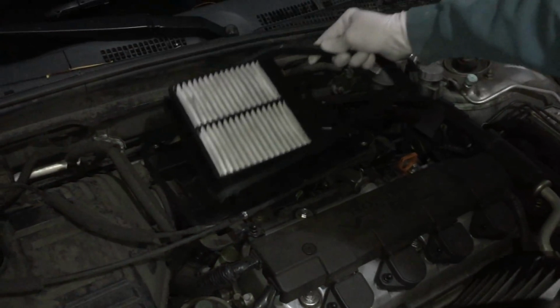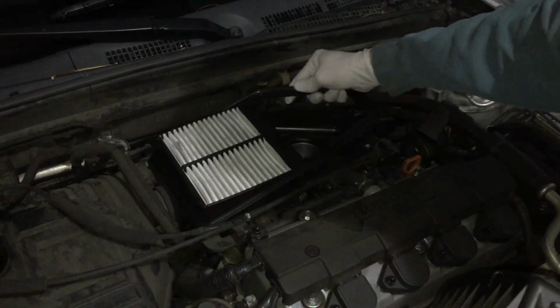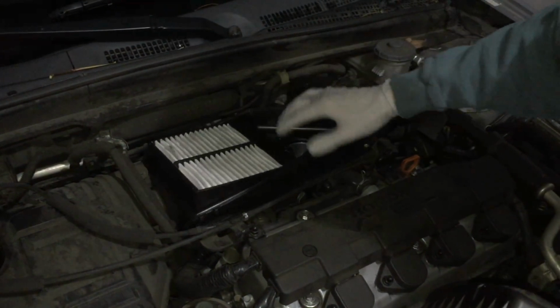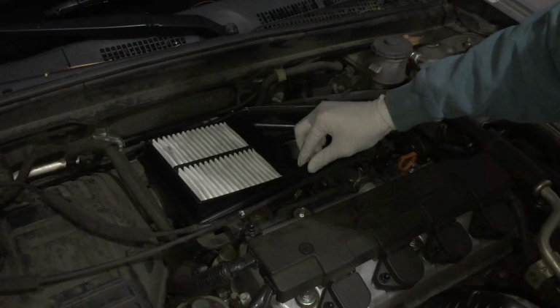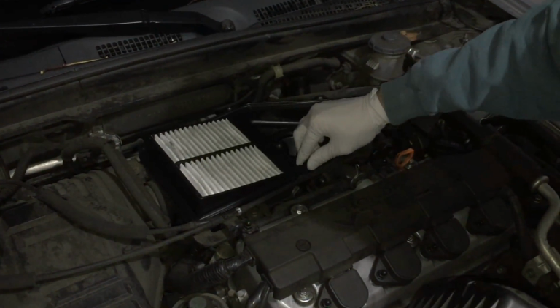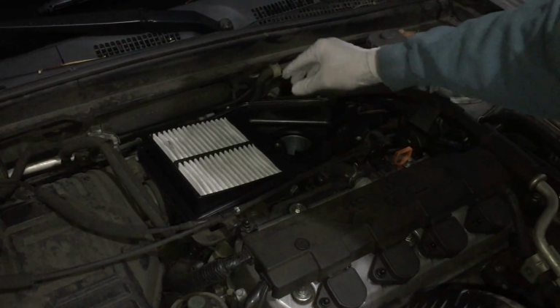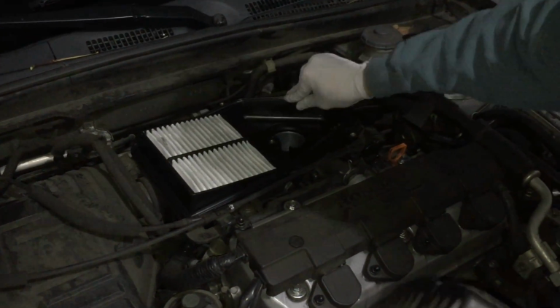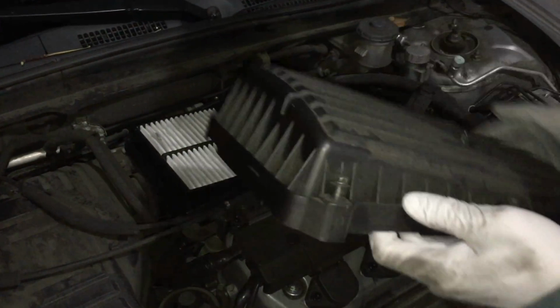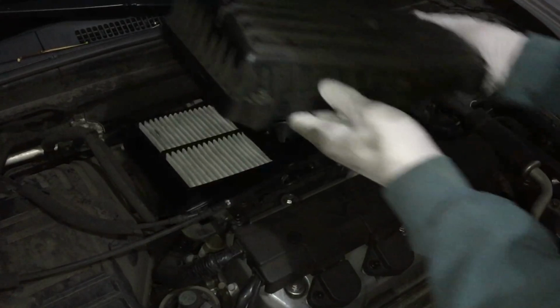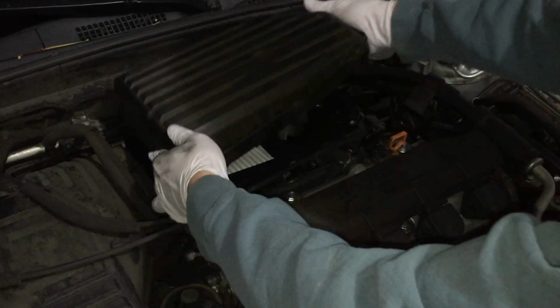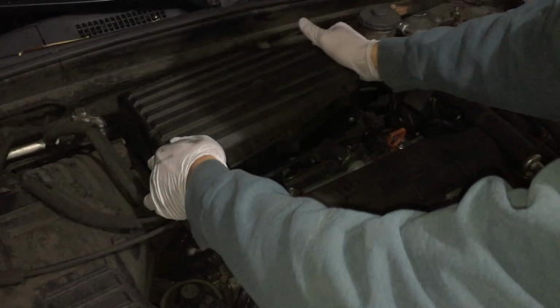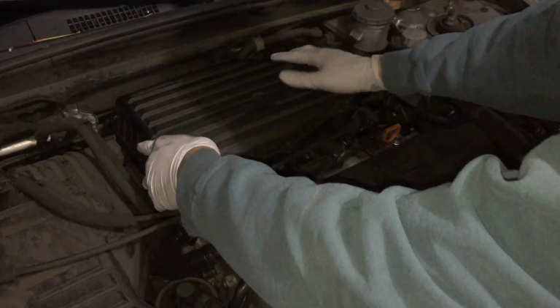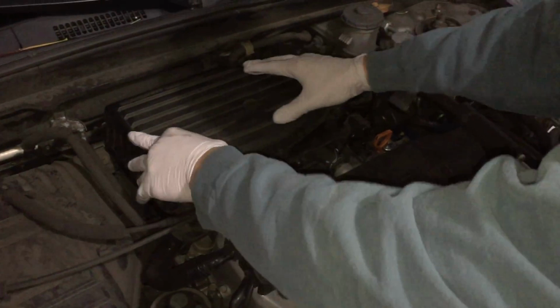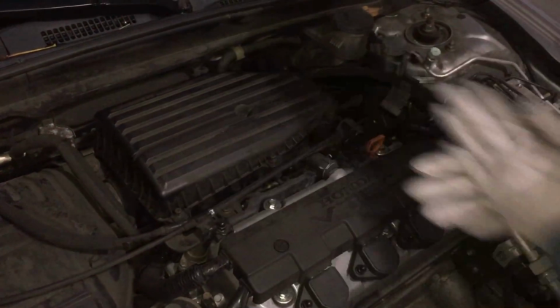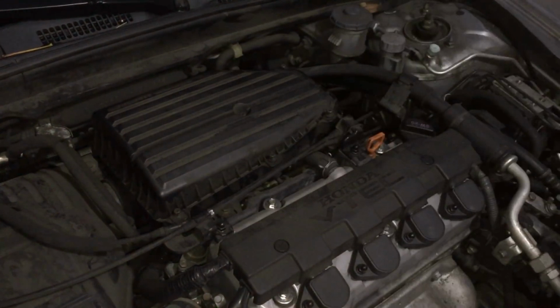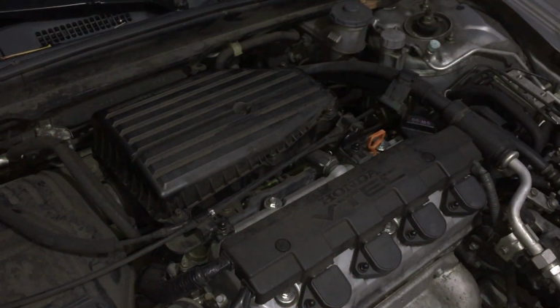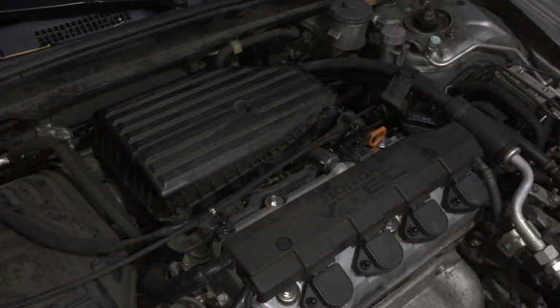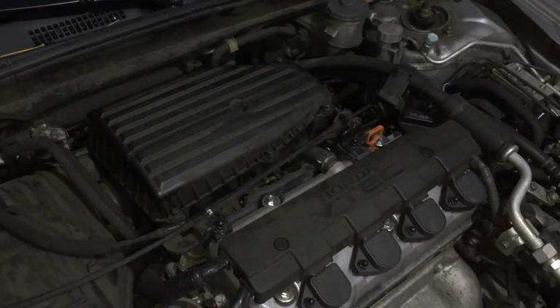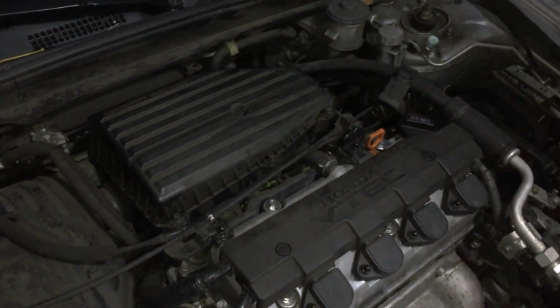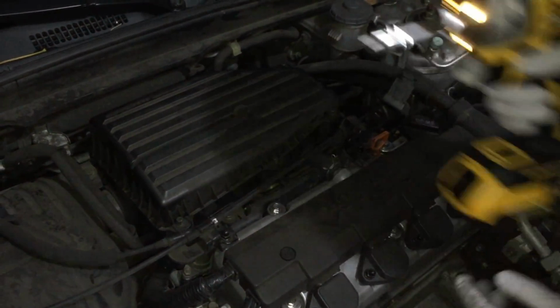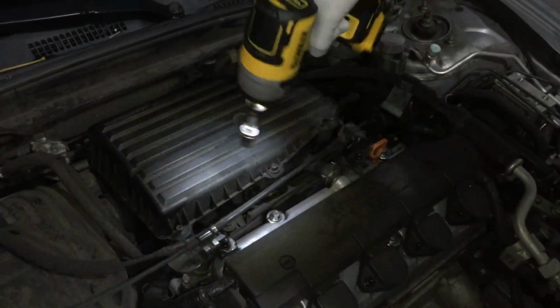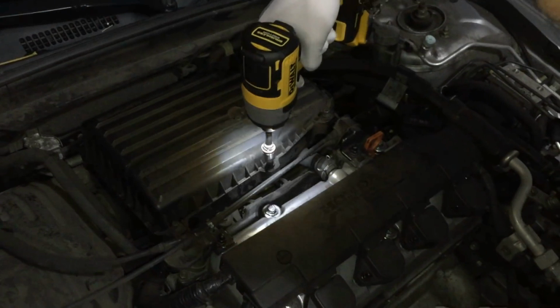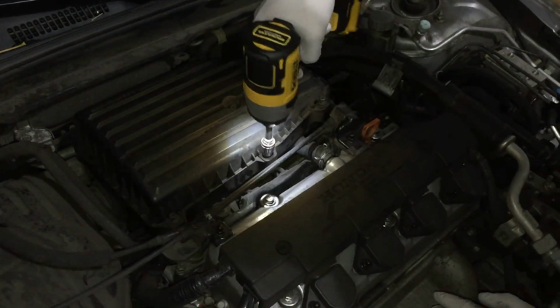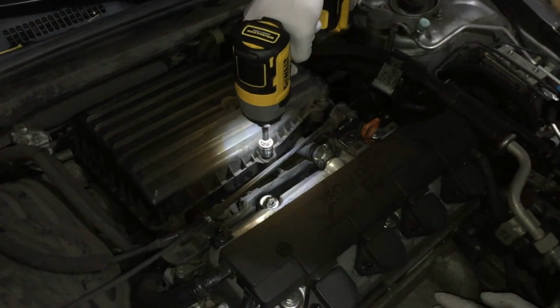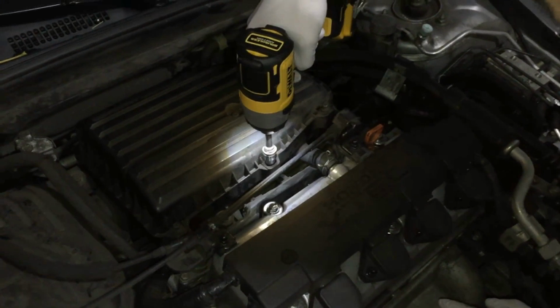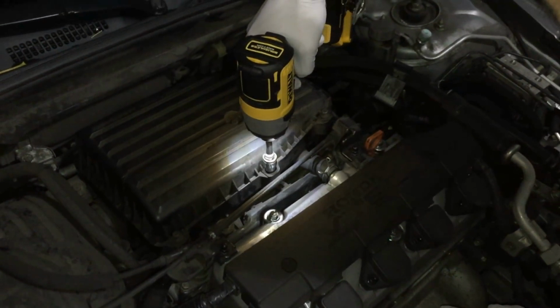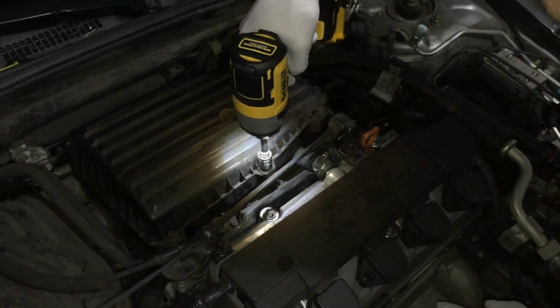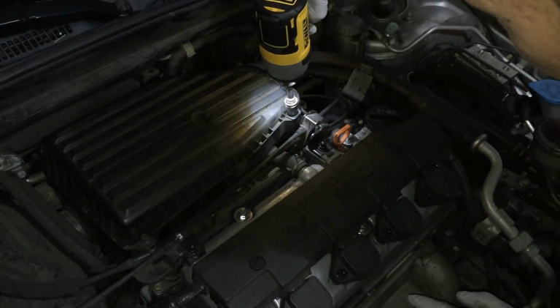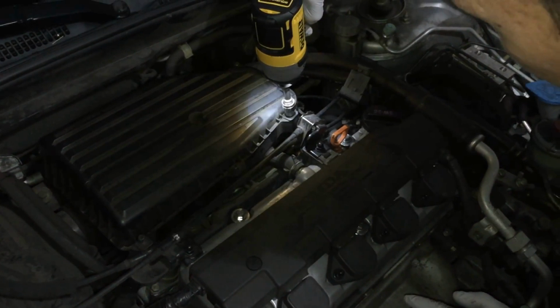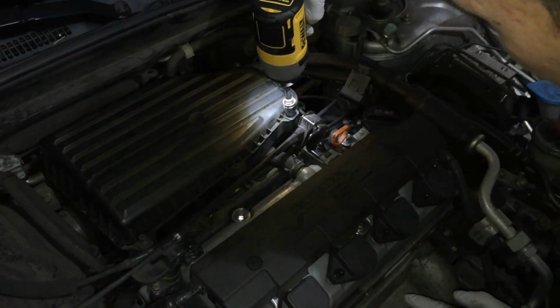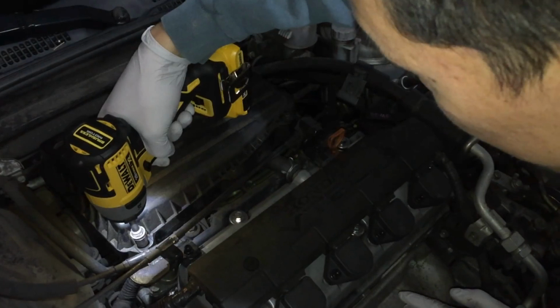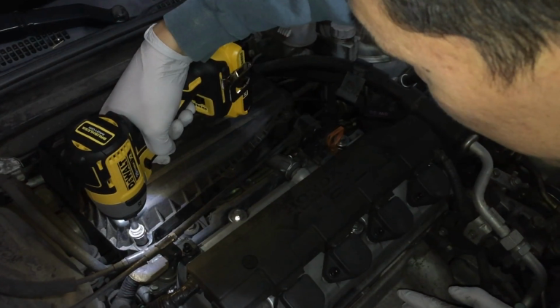And that's it. All you have to do is put everything back together in reverse order — air filter back in, box on top, and then go ahead and screw your seven screws back in. And that's it. I hope this helped you.